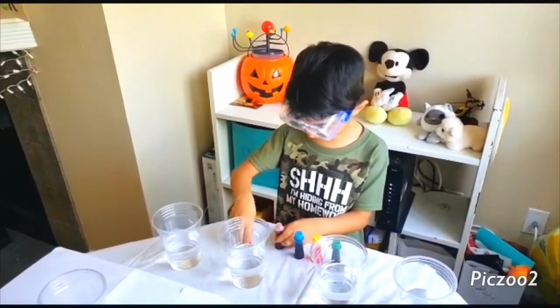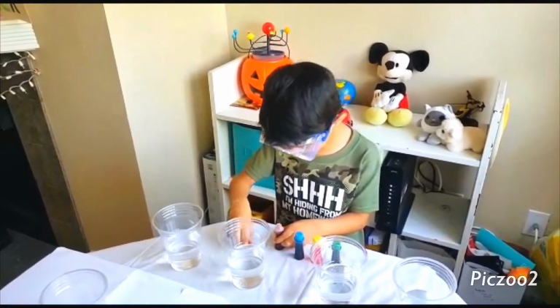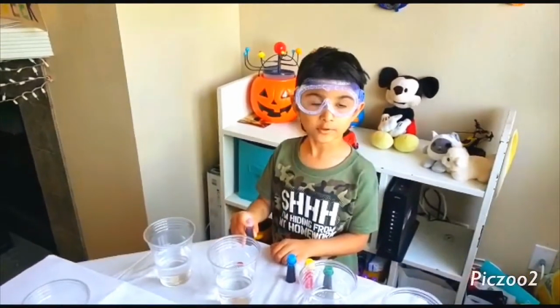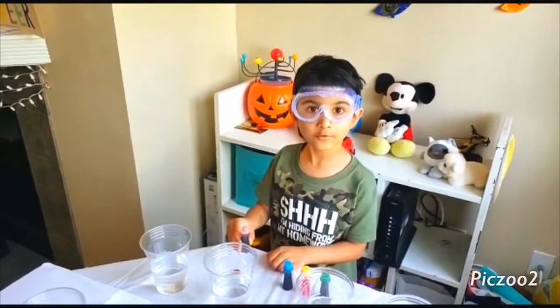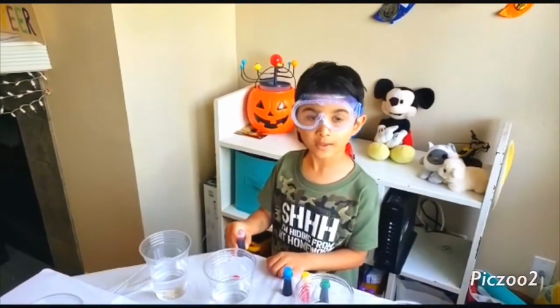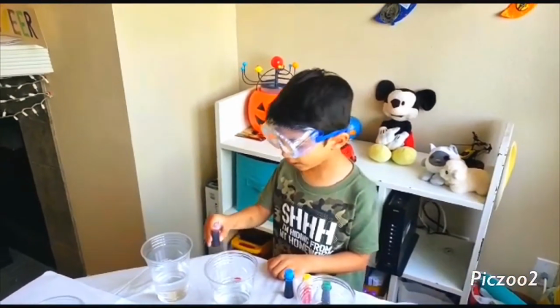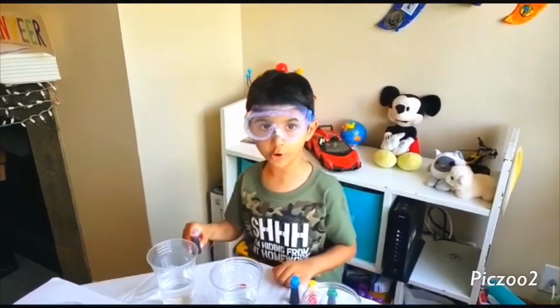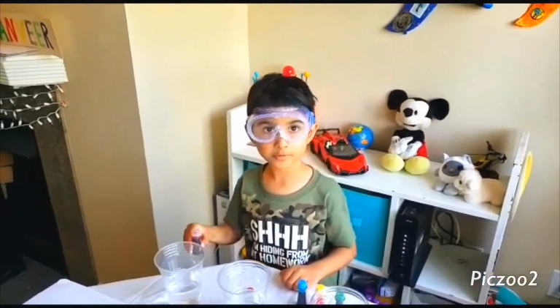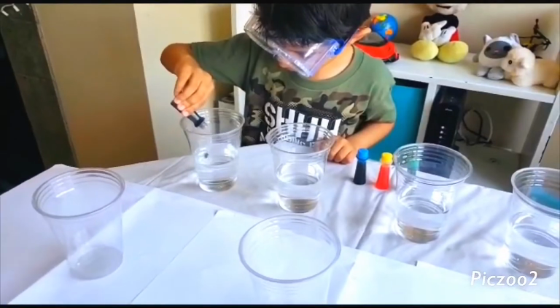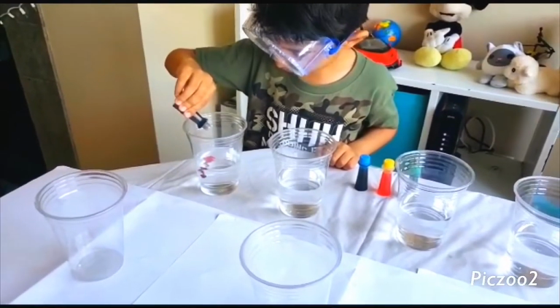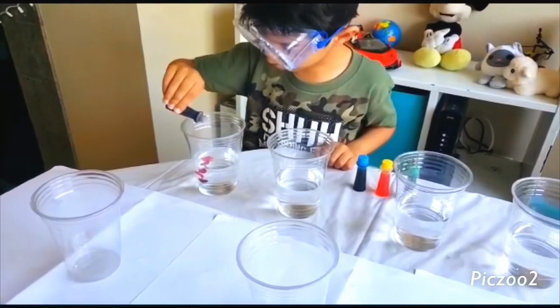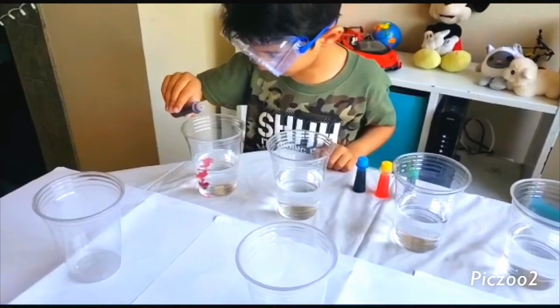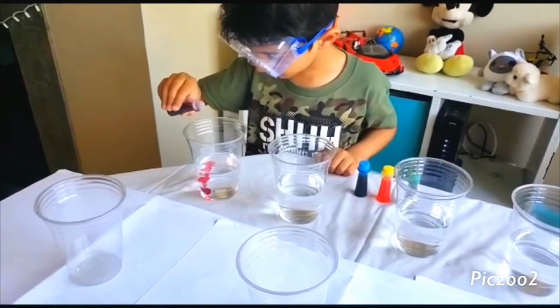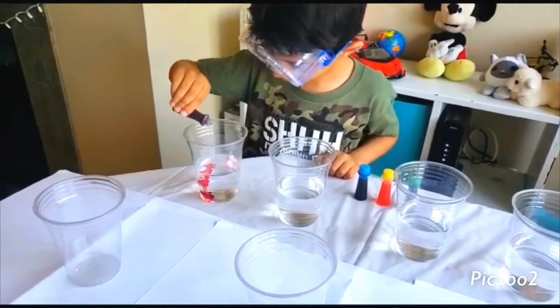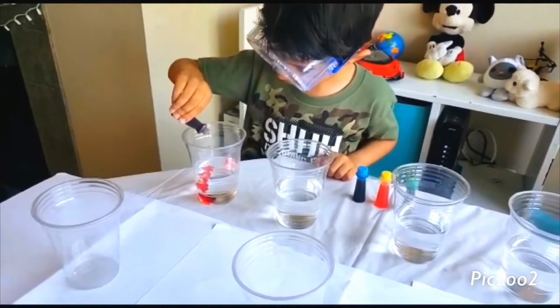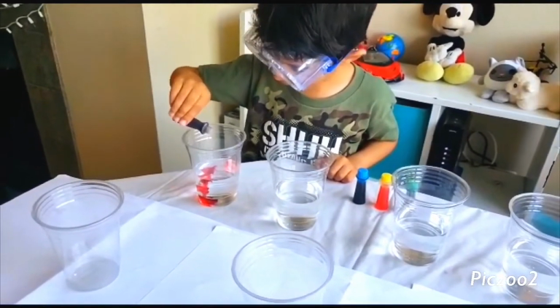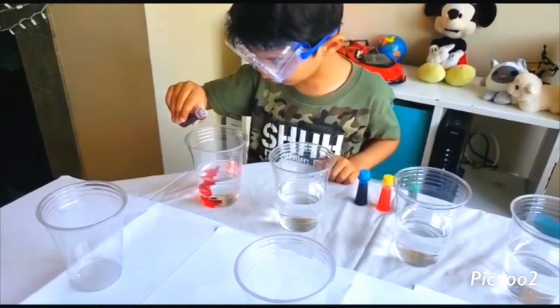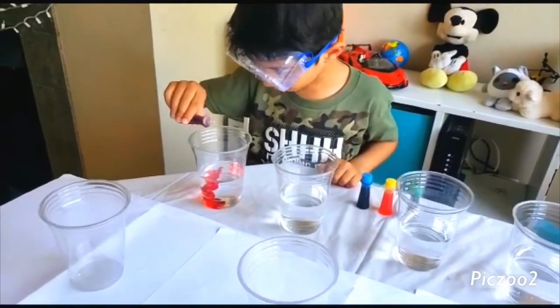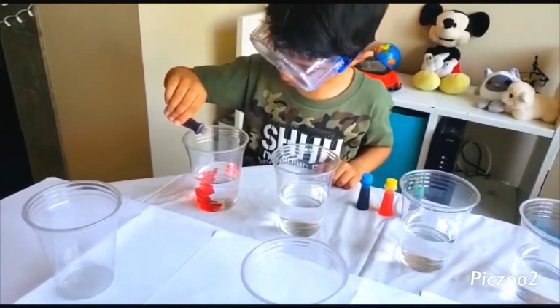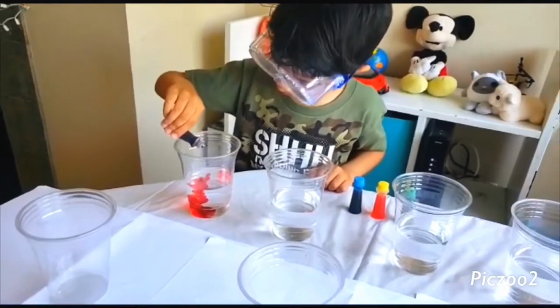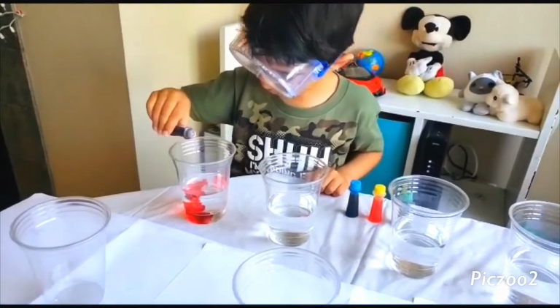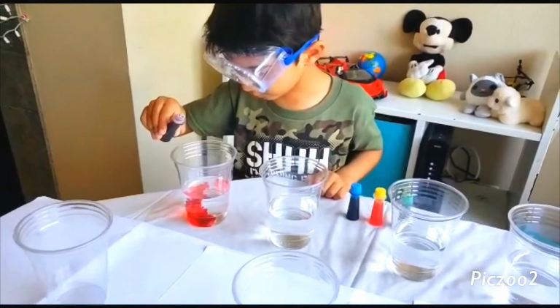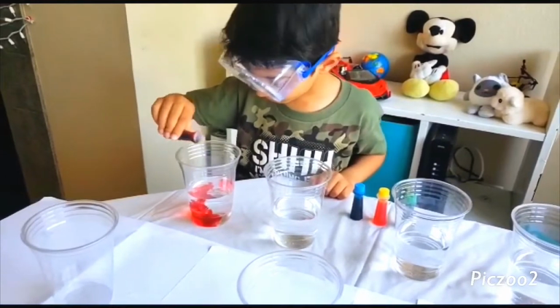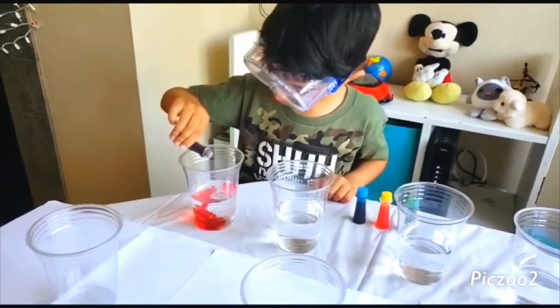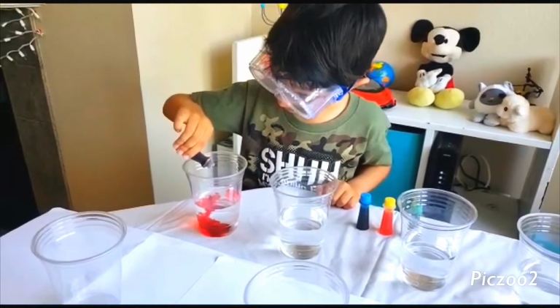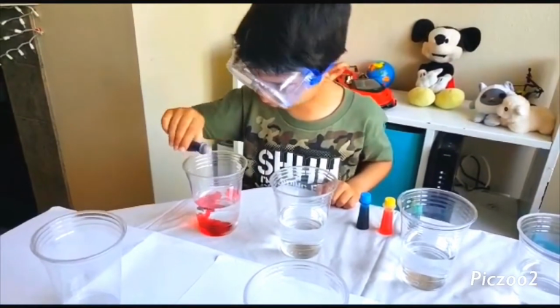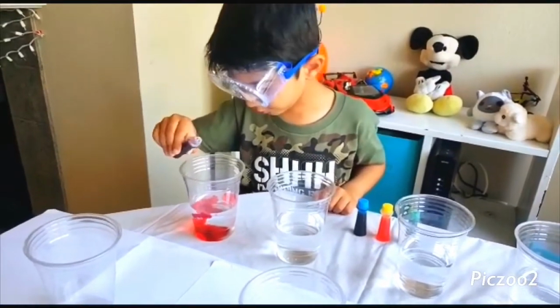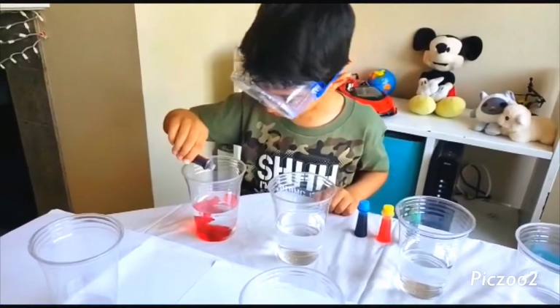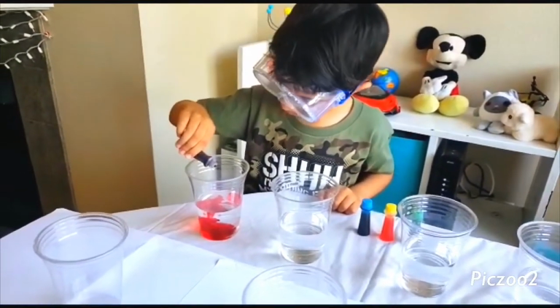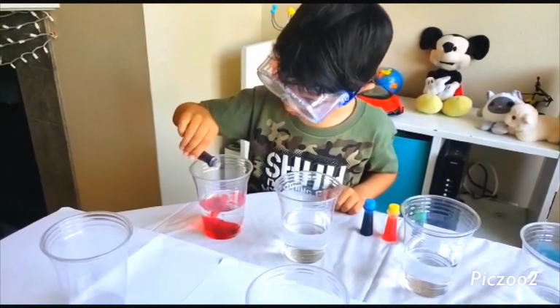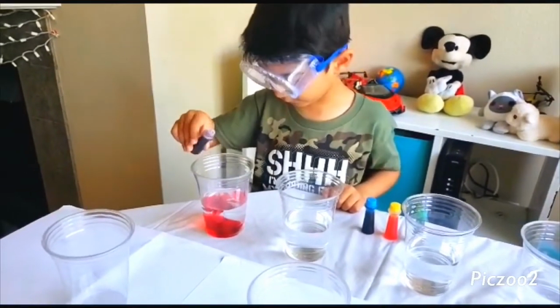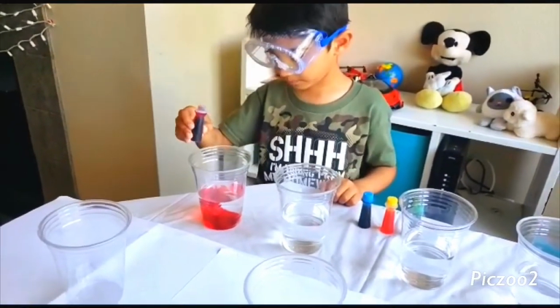Open the red. We have to add five drops. One drop, two drops, three drops, four drops, and five drops.